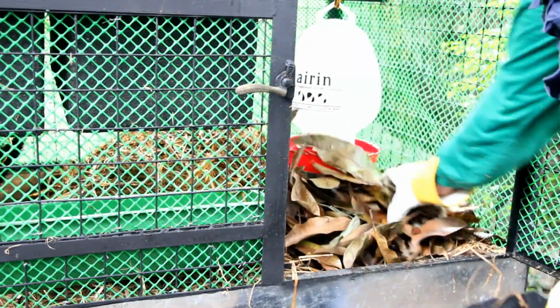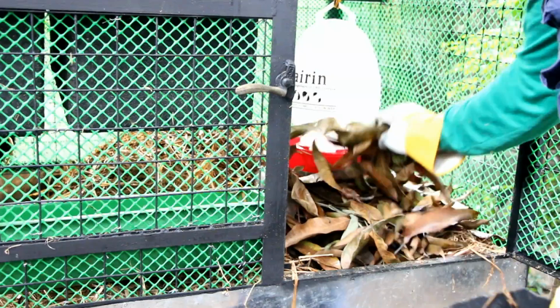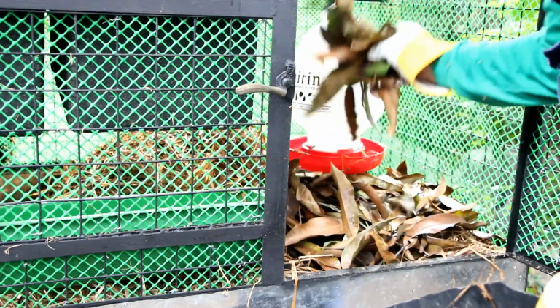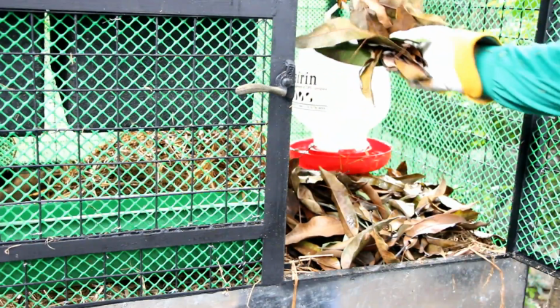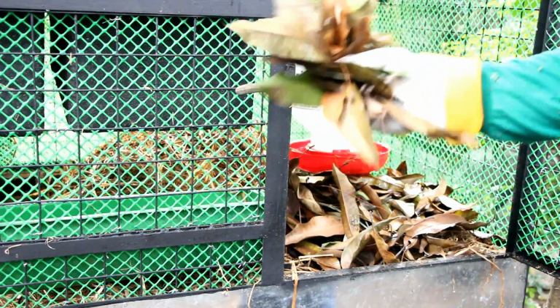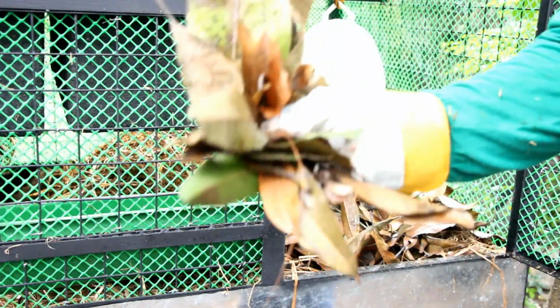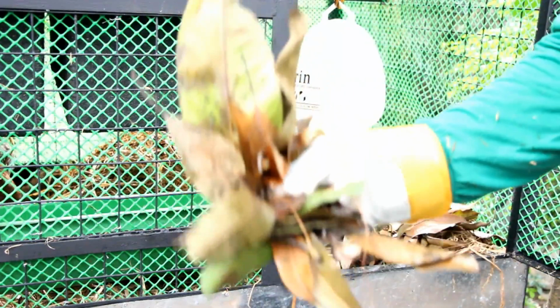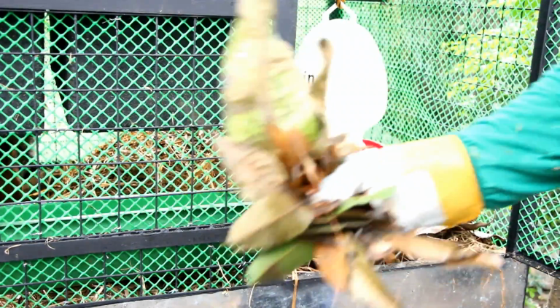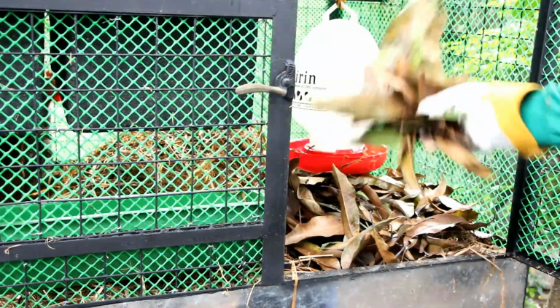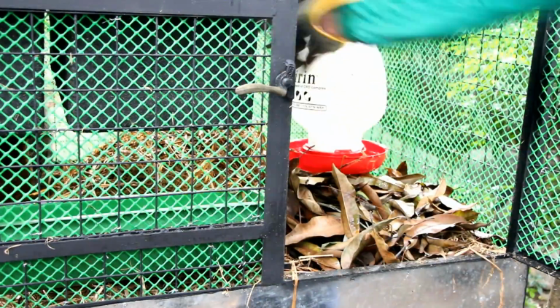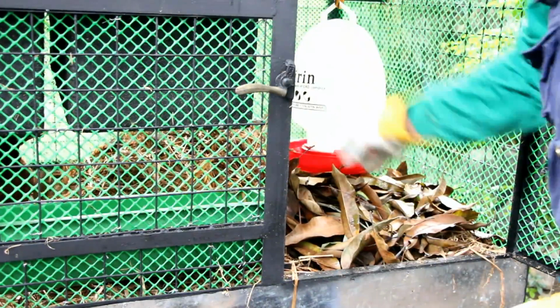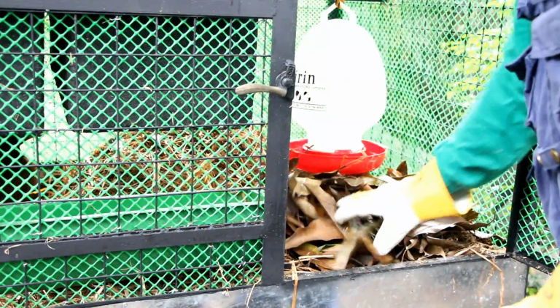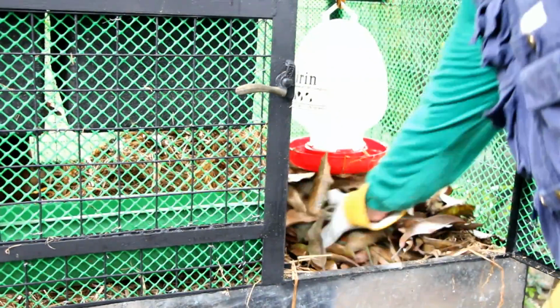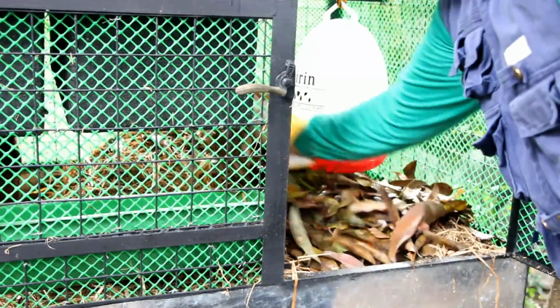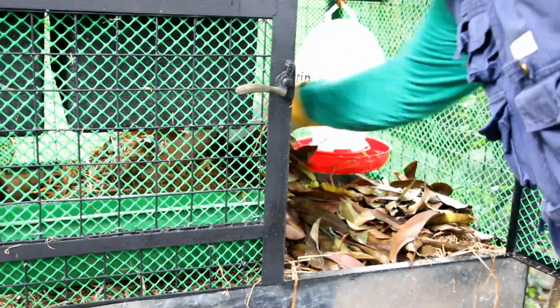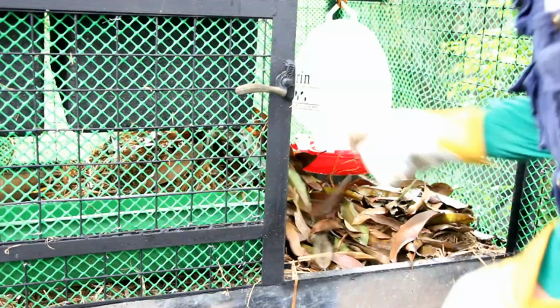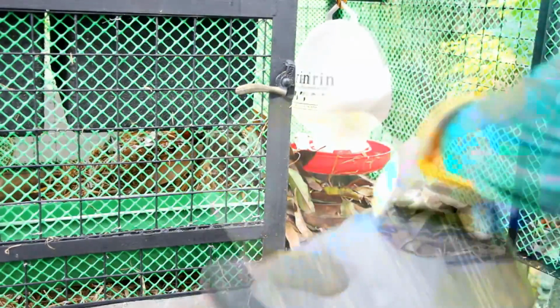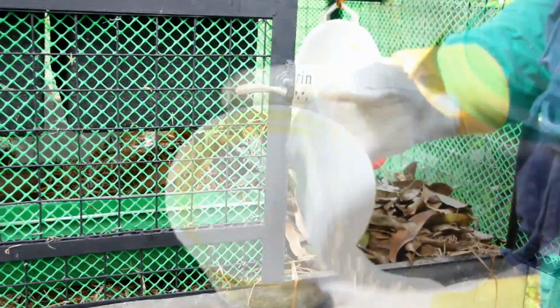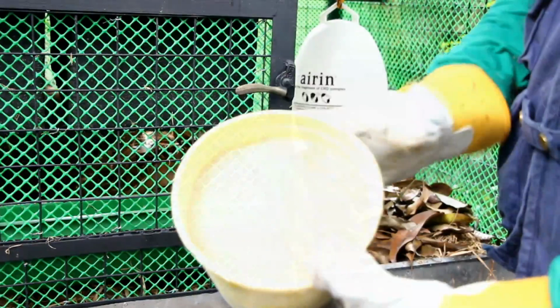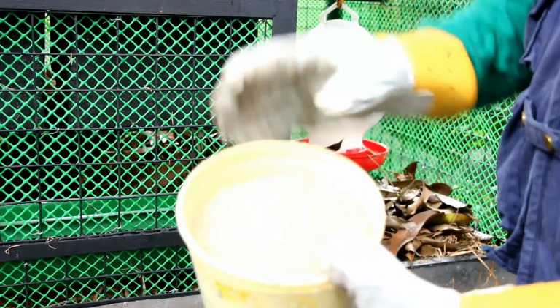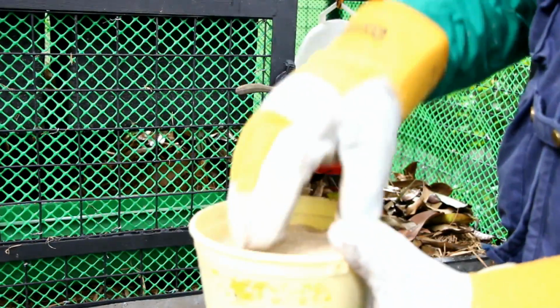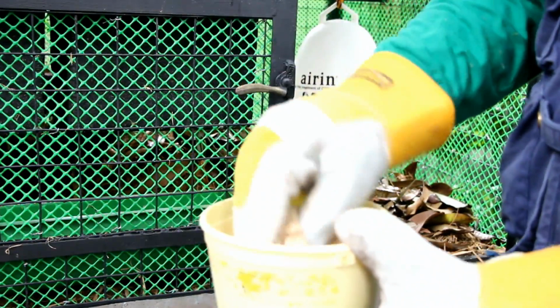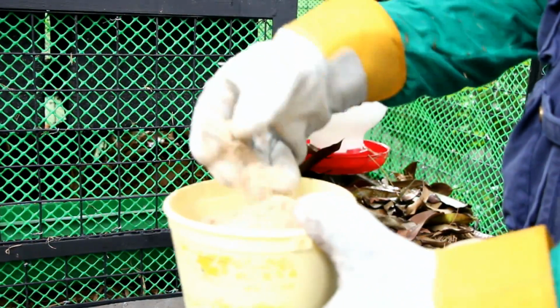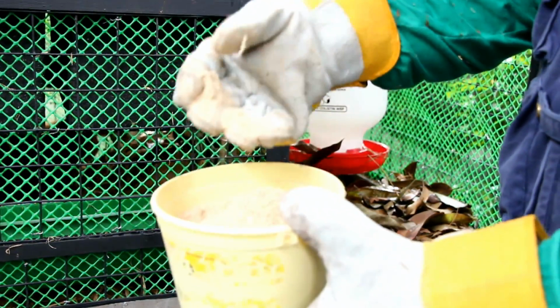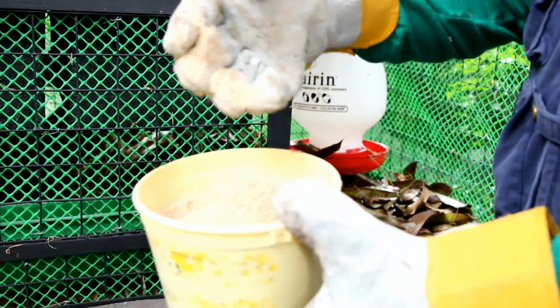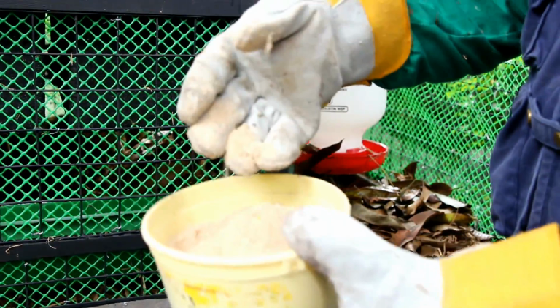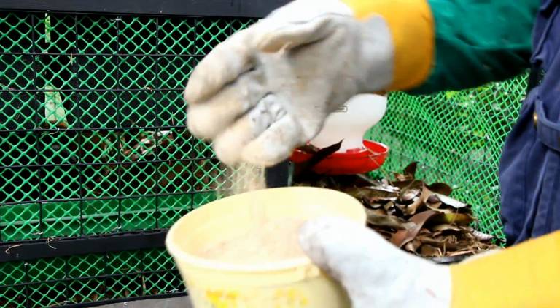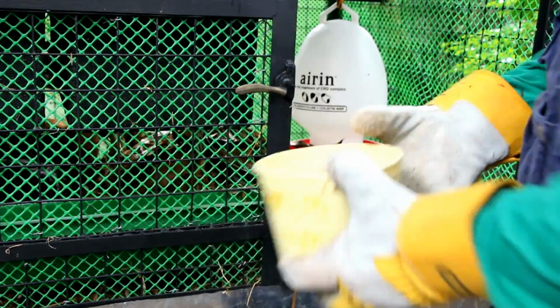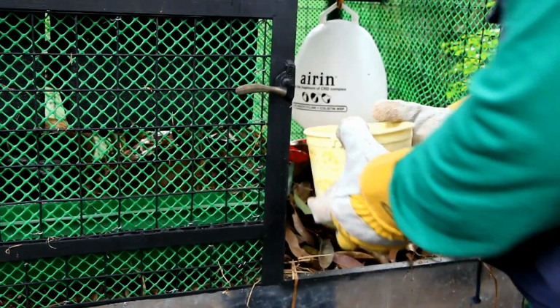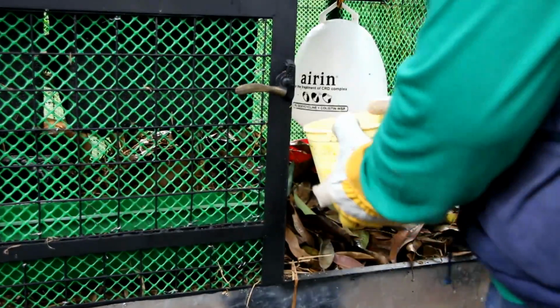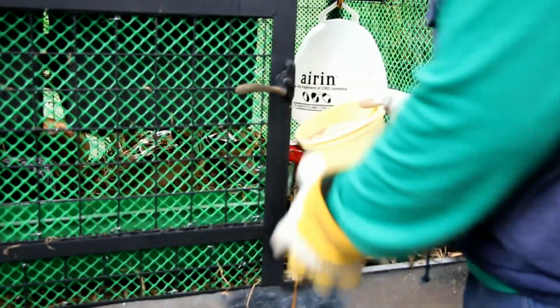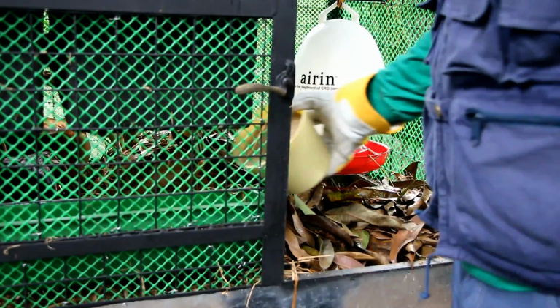The chickens will happily scratch and shred the leaves to look for the fermenting mangoes underneath the mulch. Any fly larvae that might get lost under the mulch will be additional protein for our chickens.